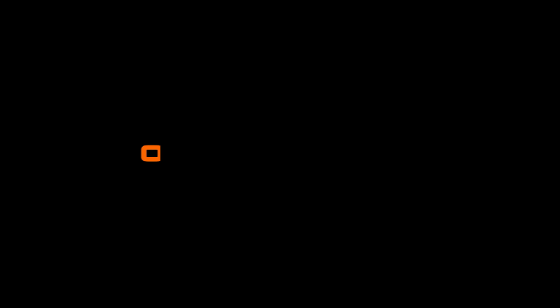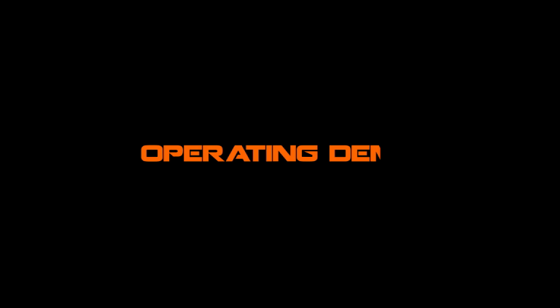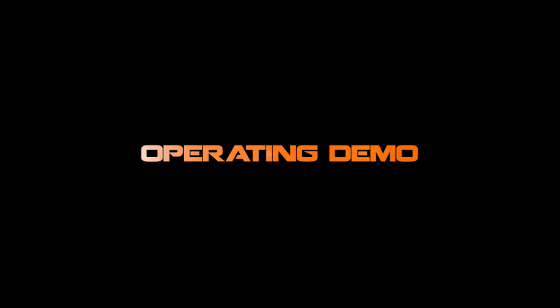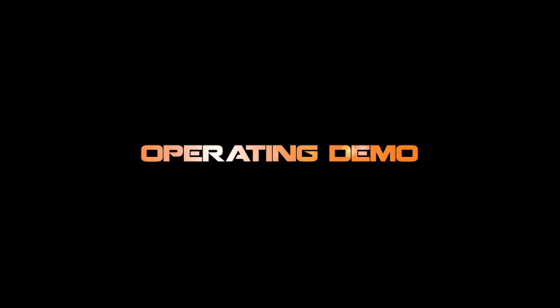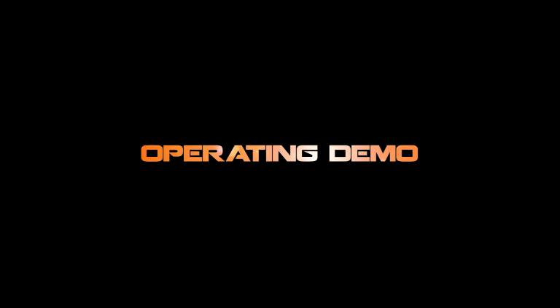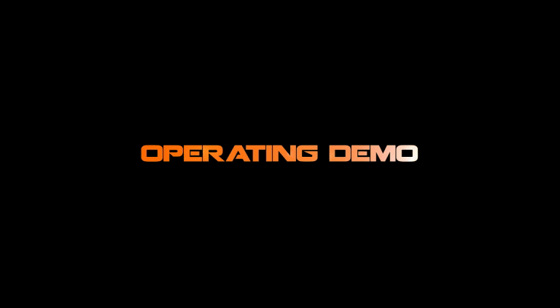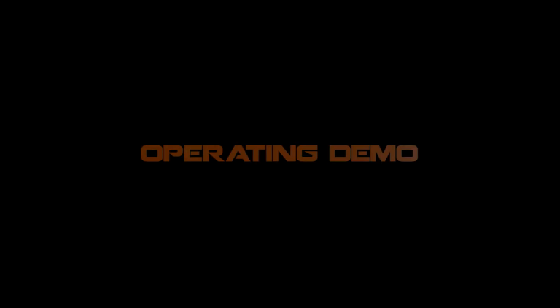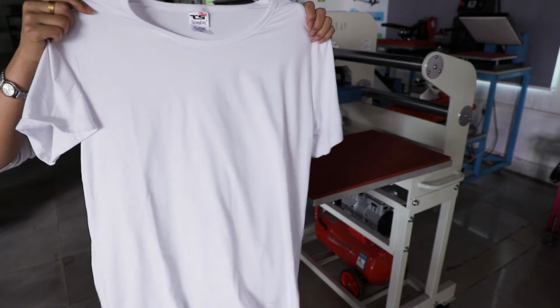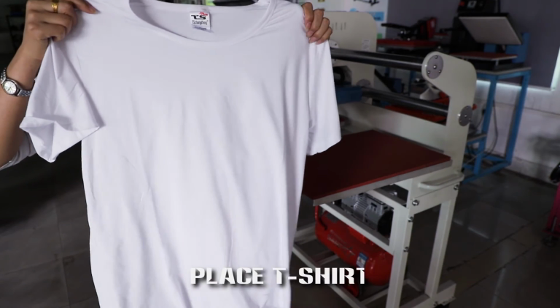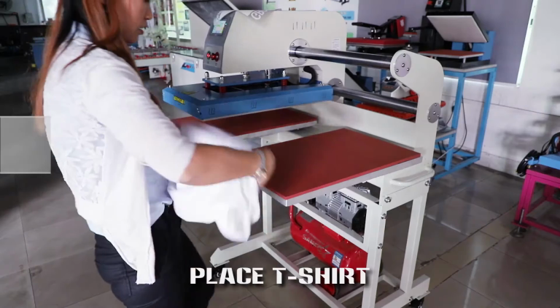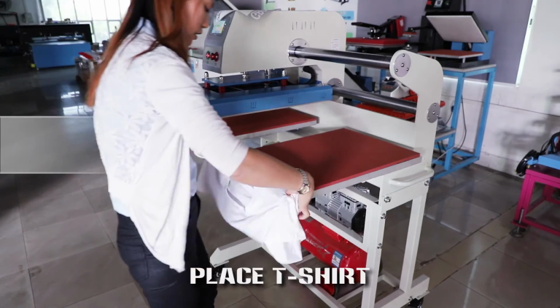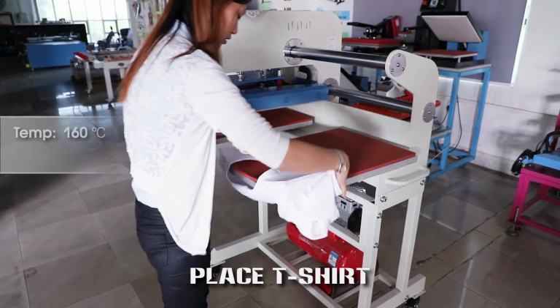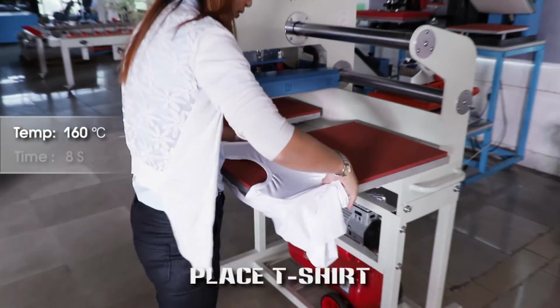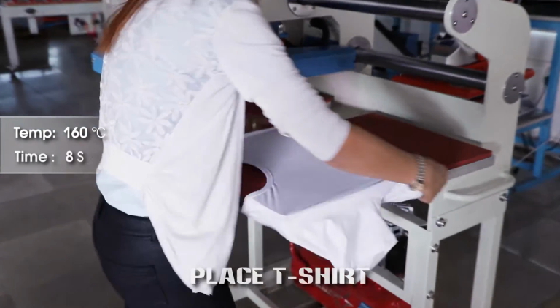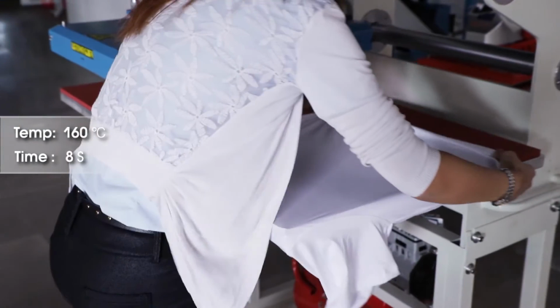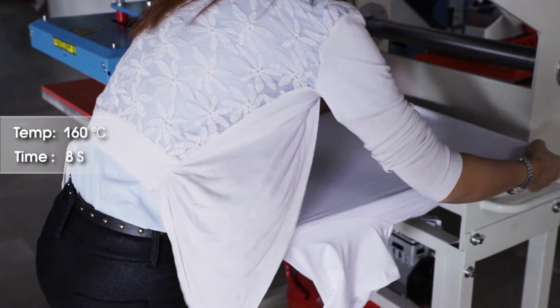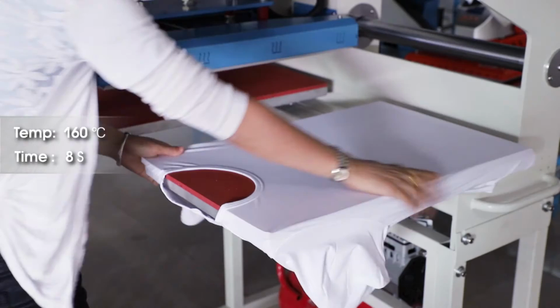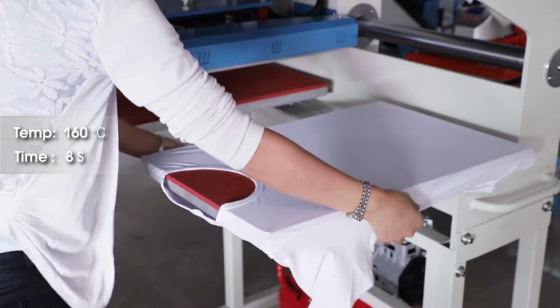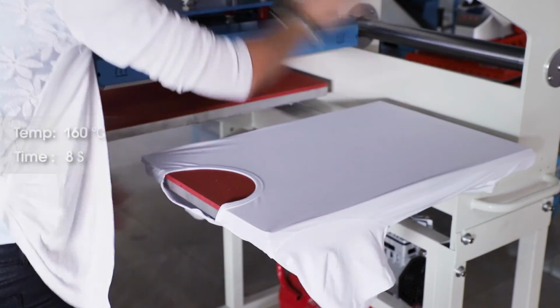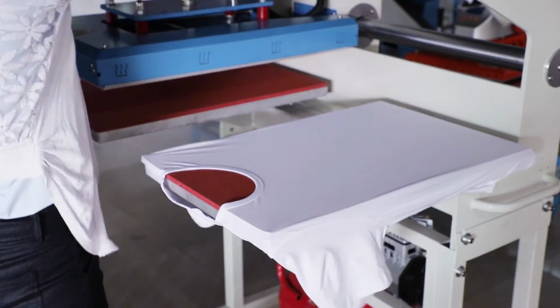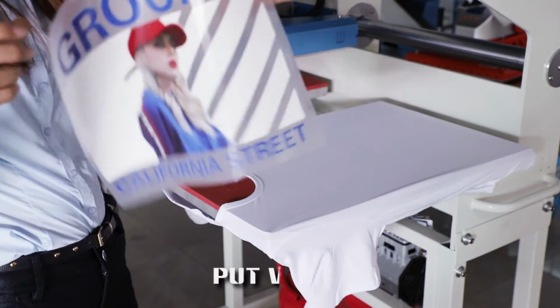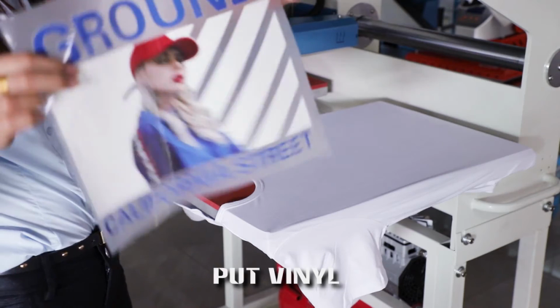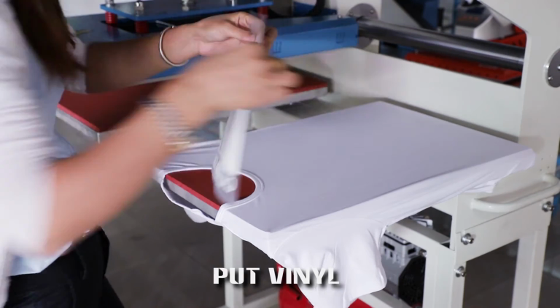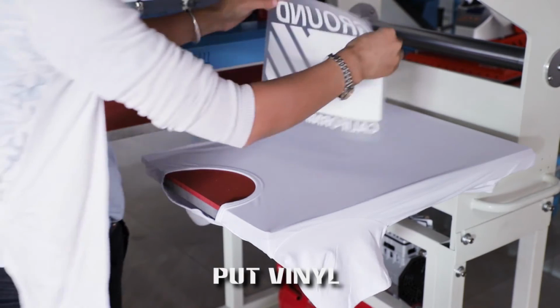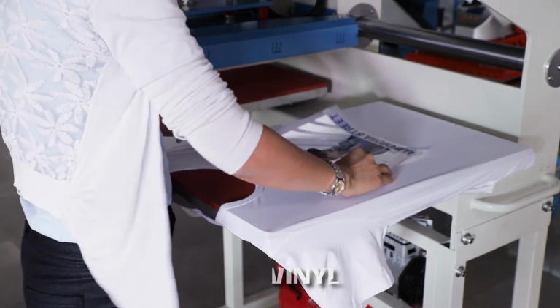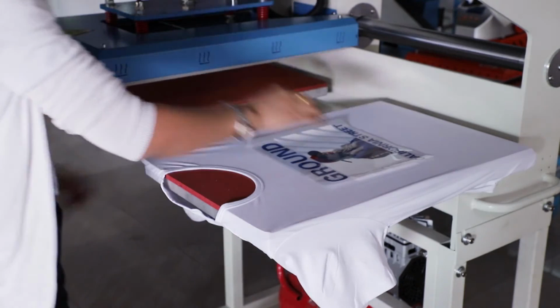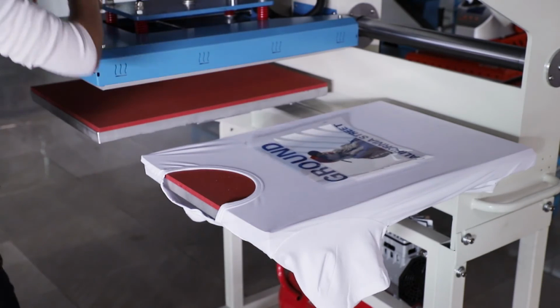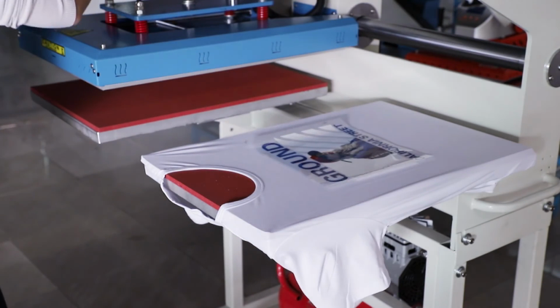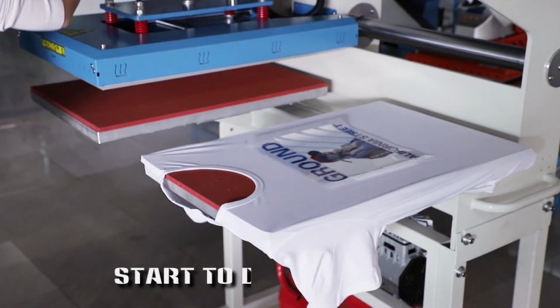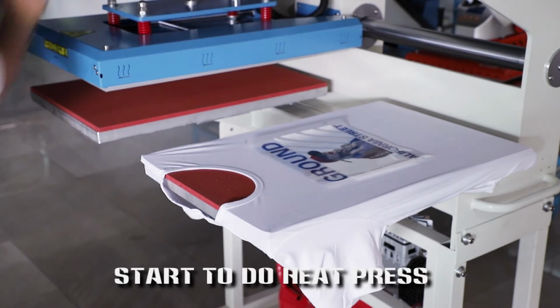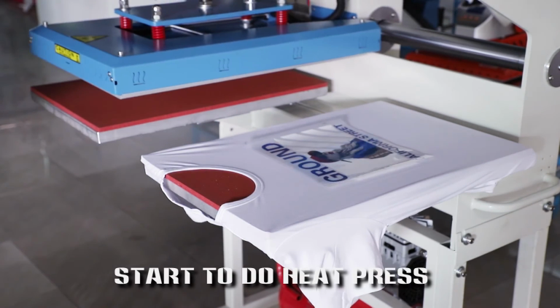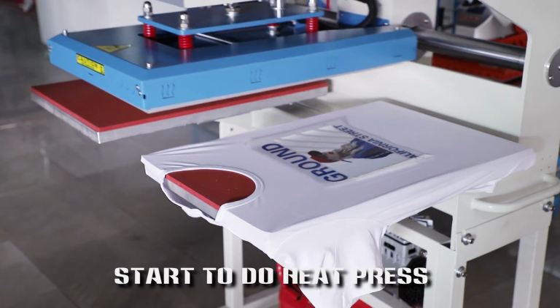Operation demo. Place t-shirt. Put vinyl. Start to do heat press.